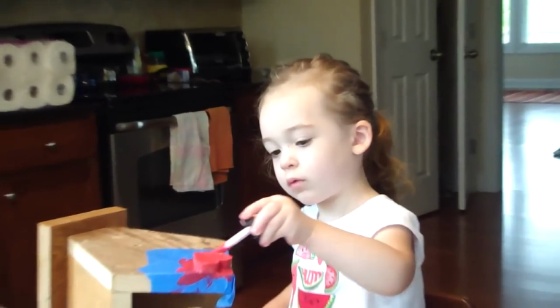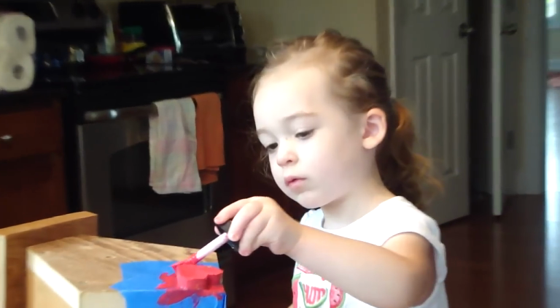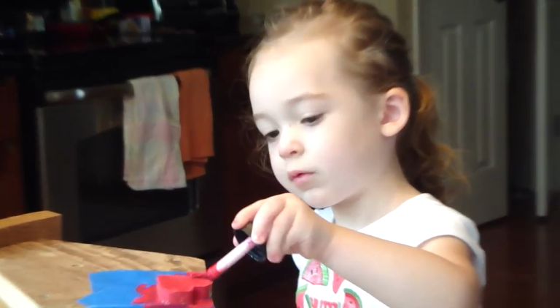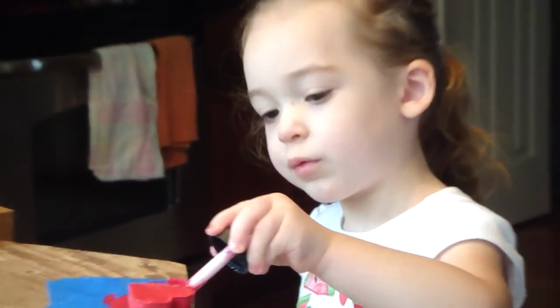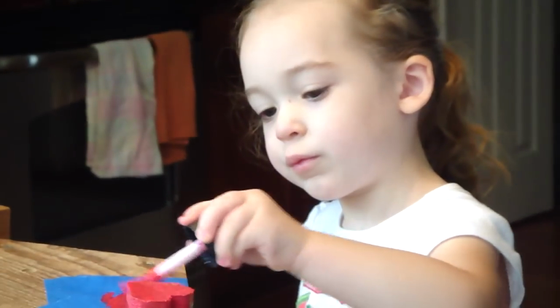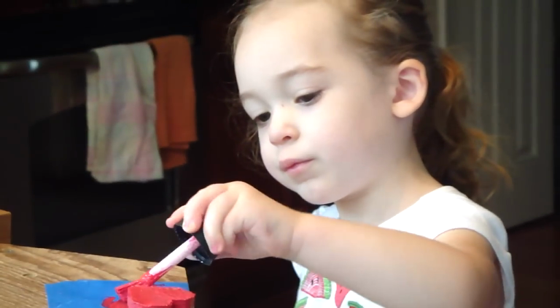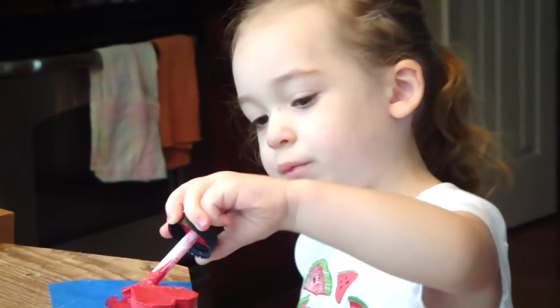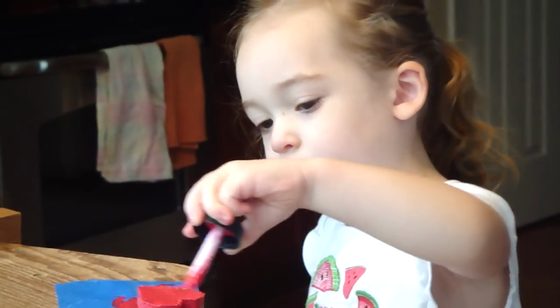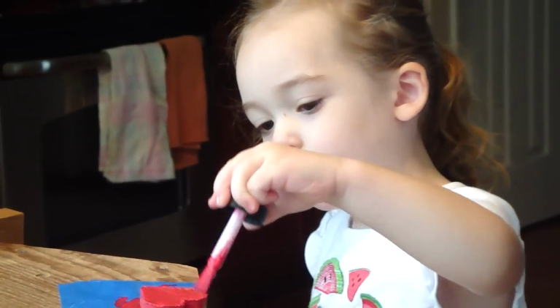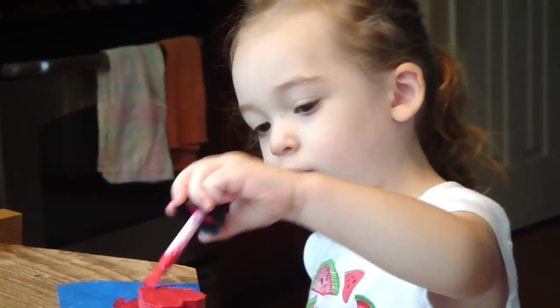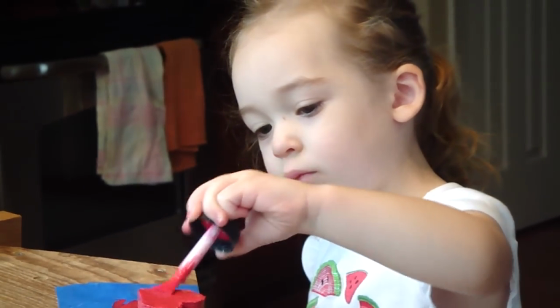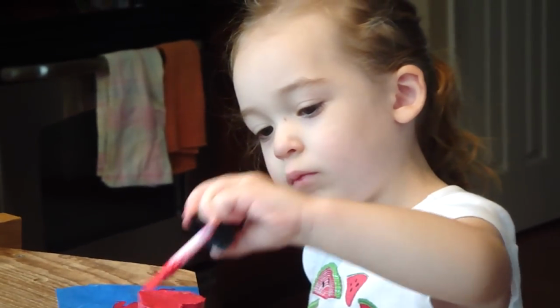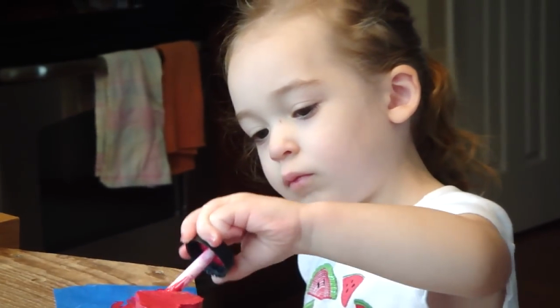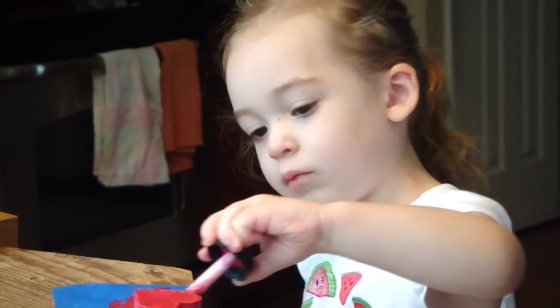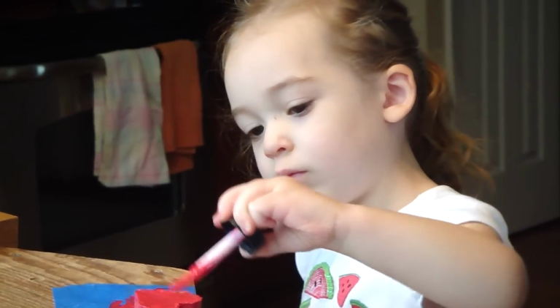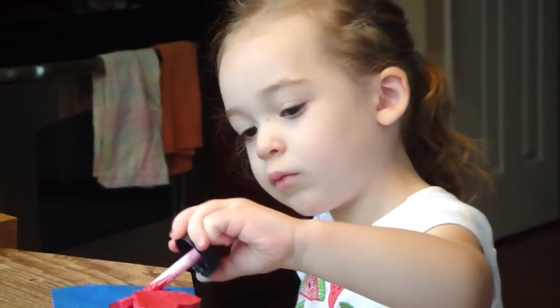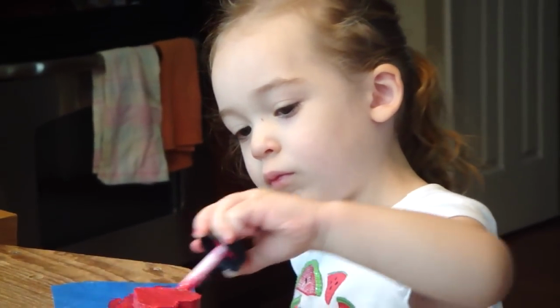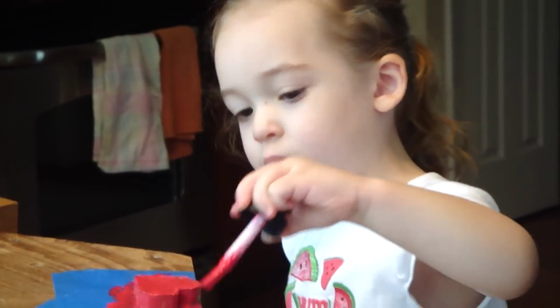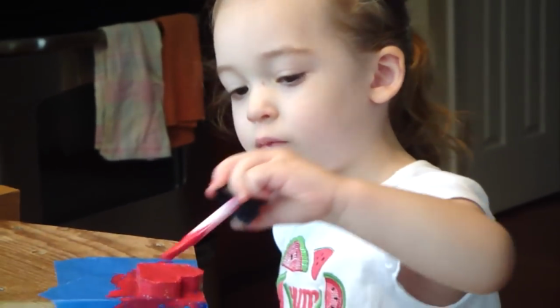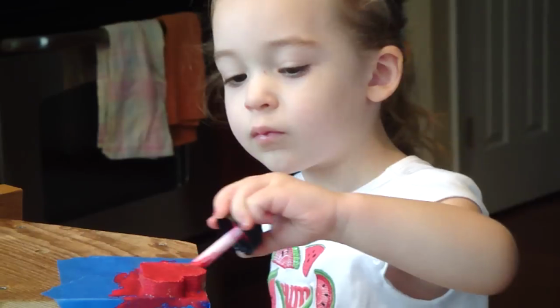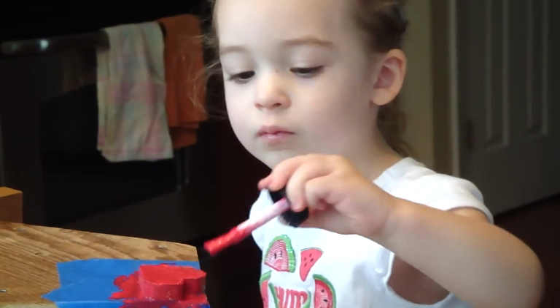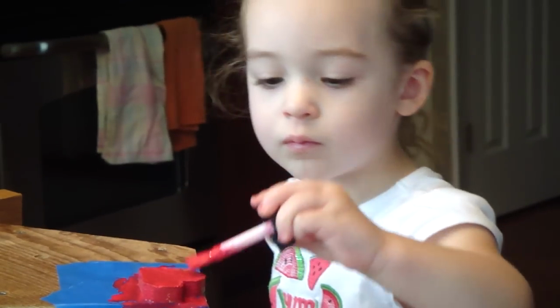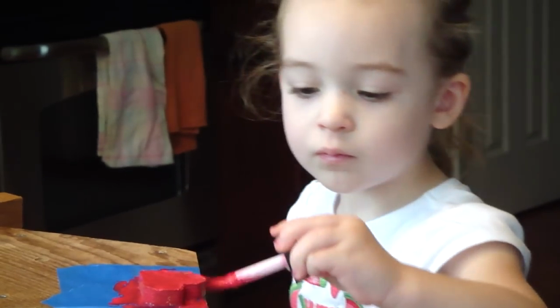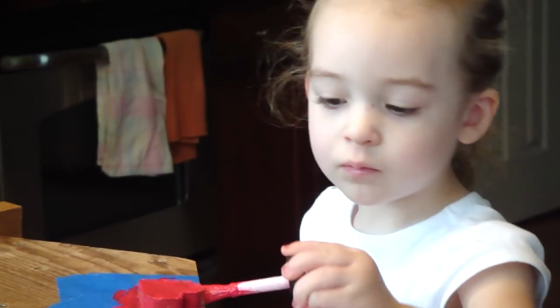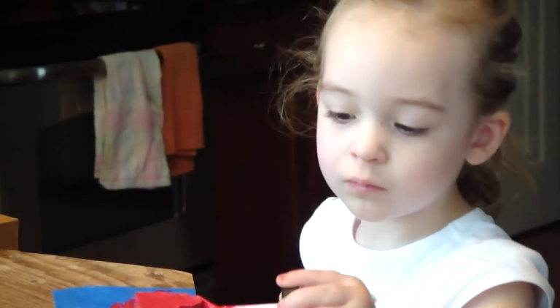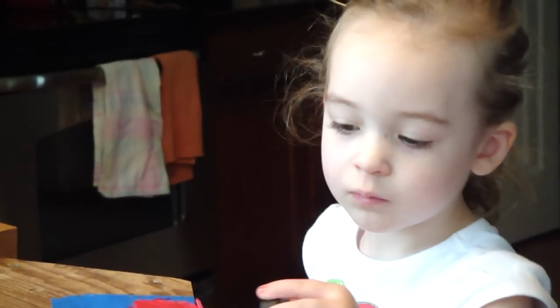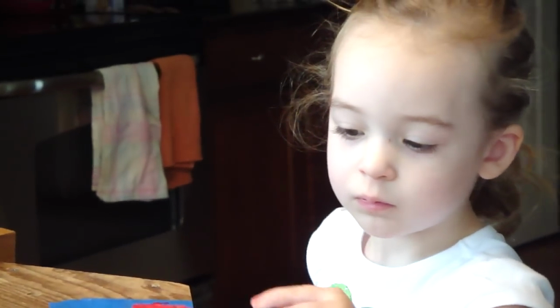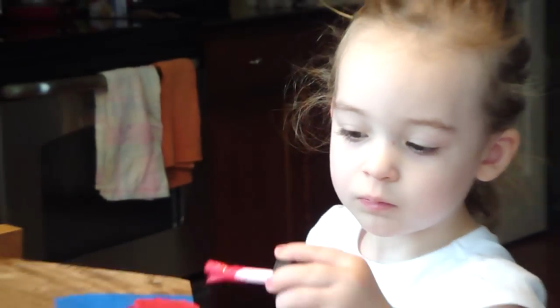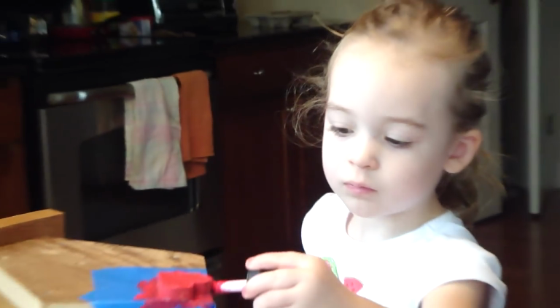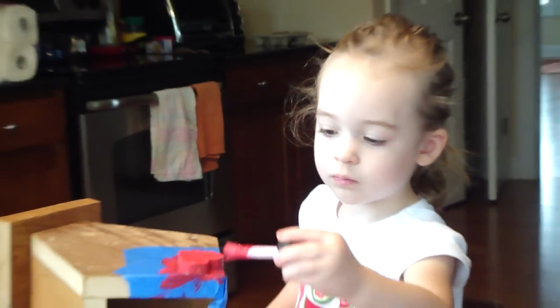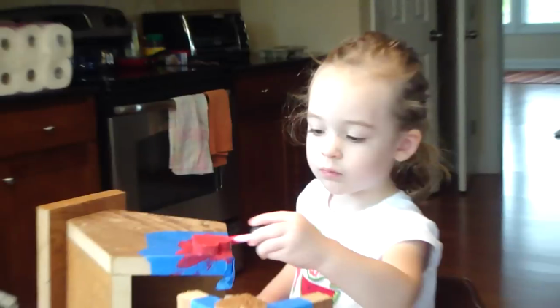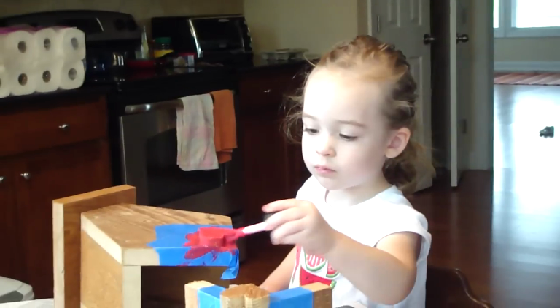There you go. You're getting it. It's really pretty. Nice job. It's the prettiest of our house. They're going to love it. Yep. Awesome.